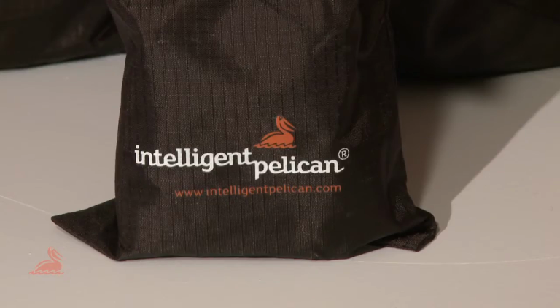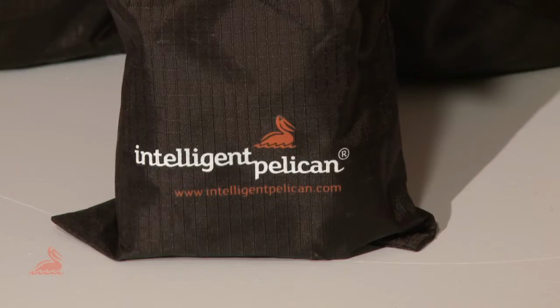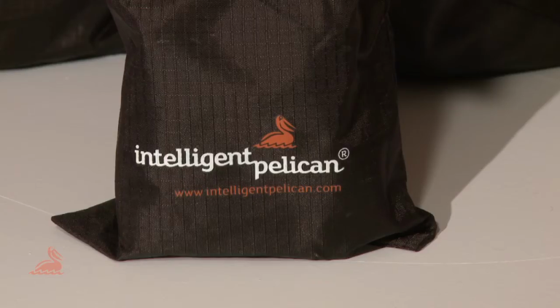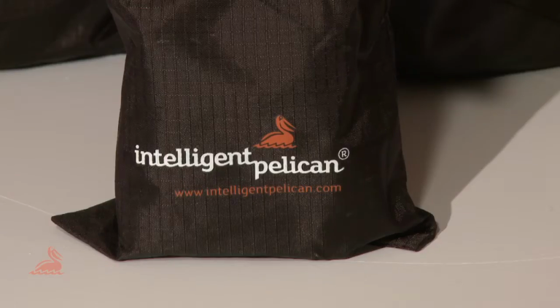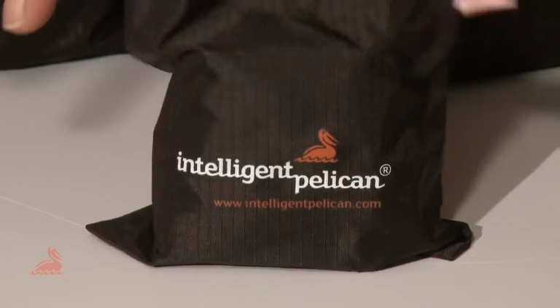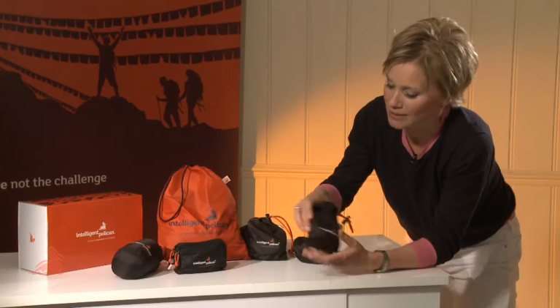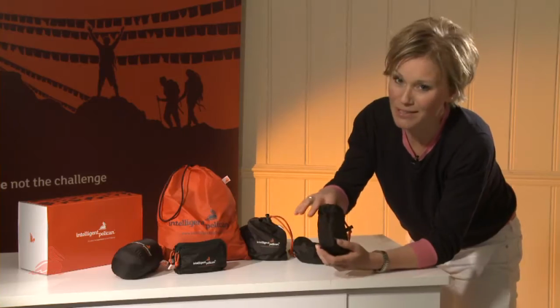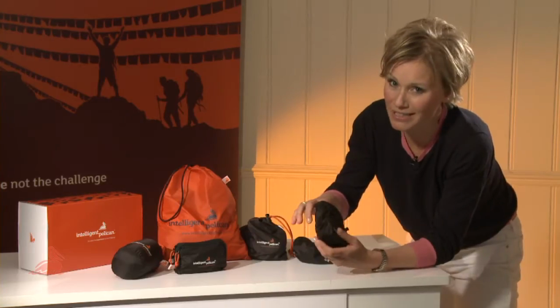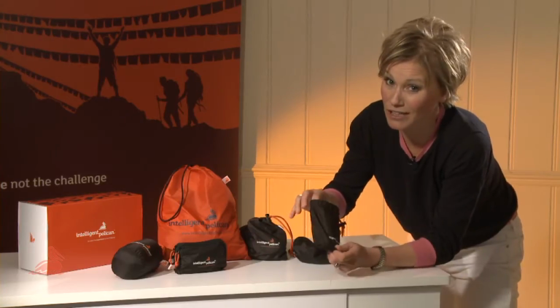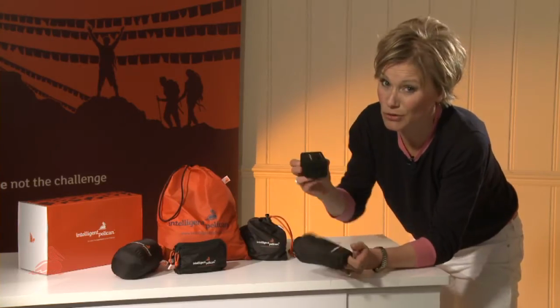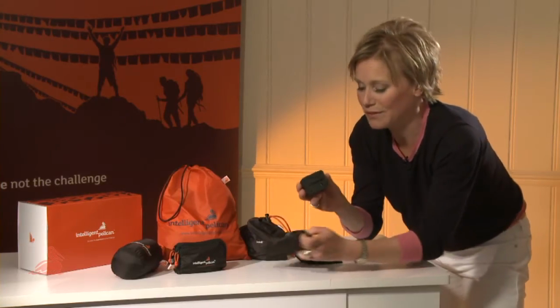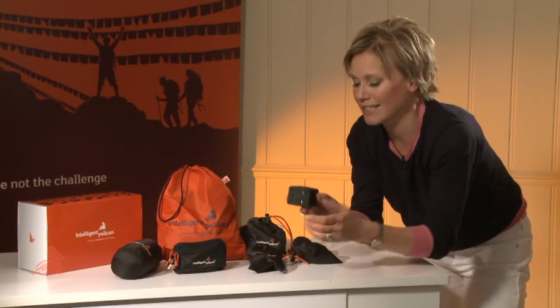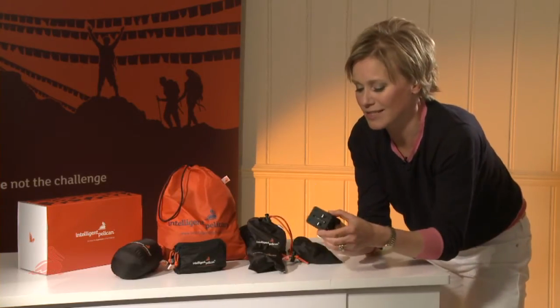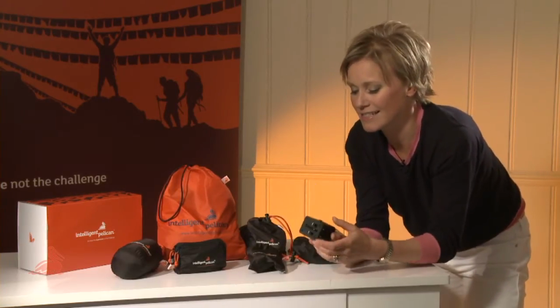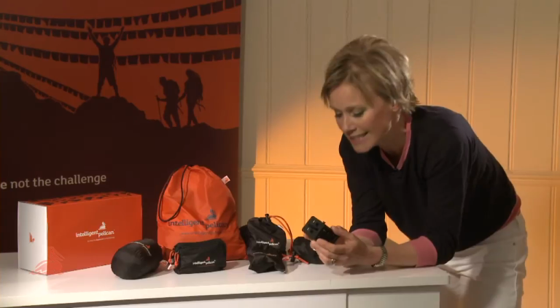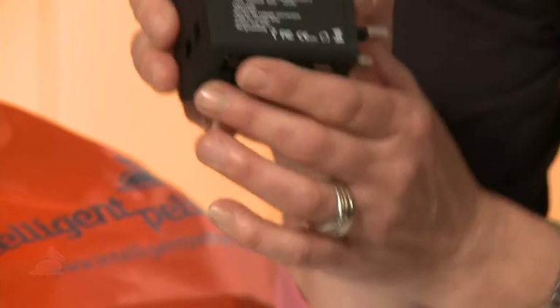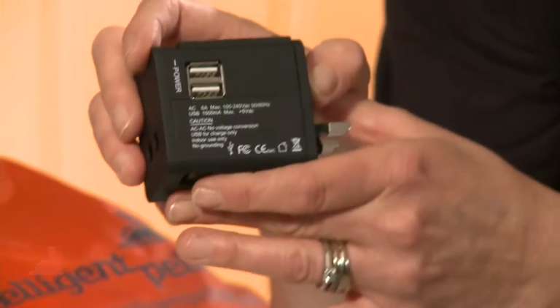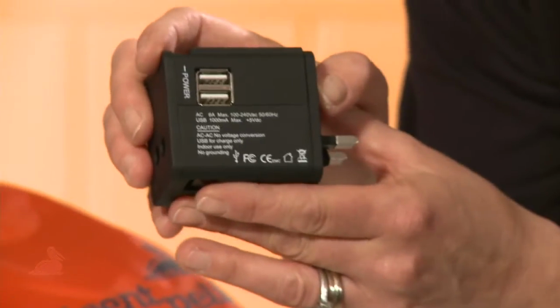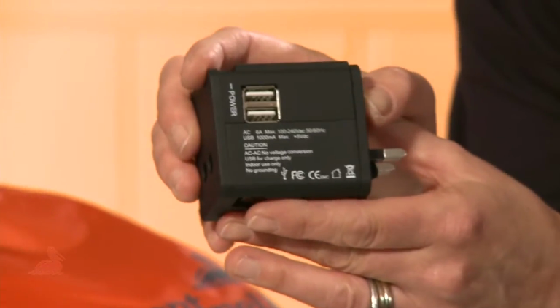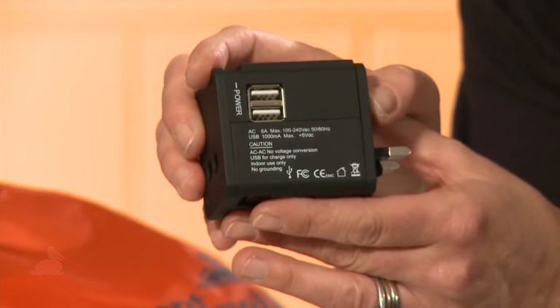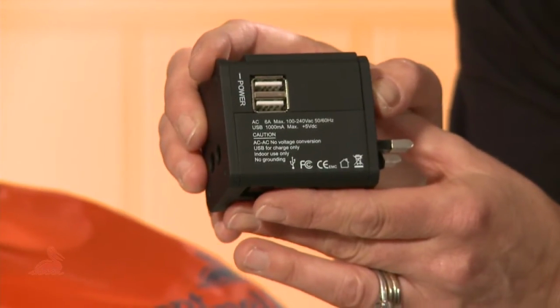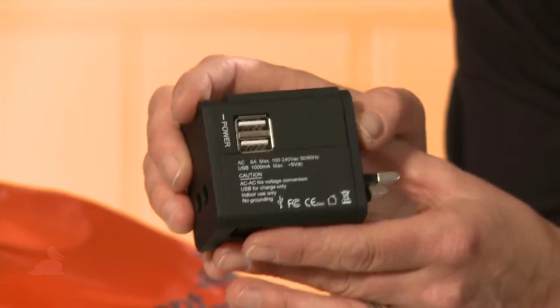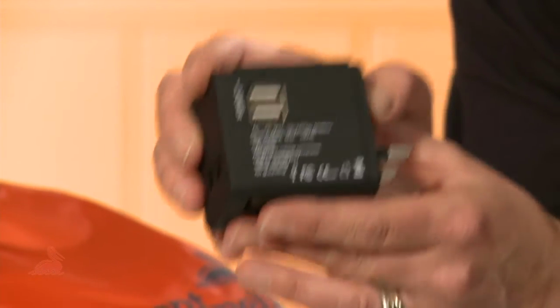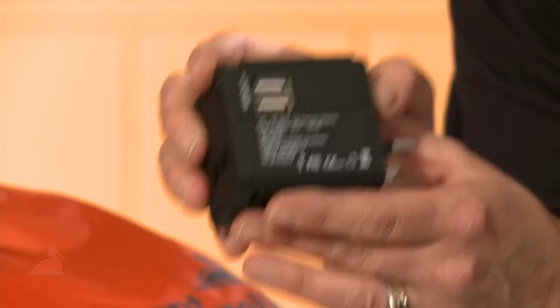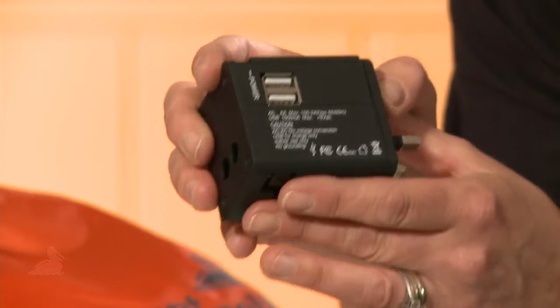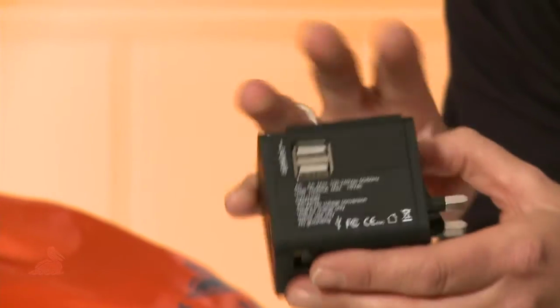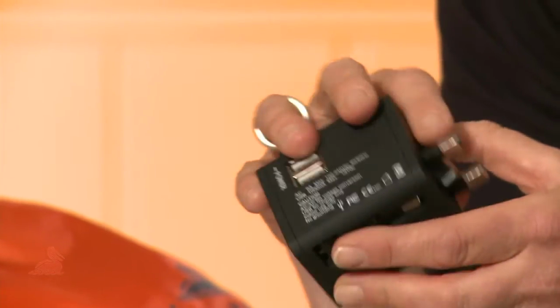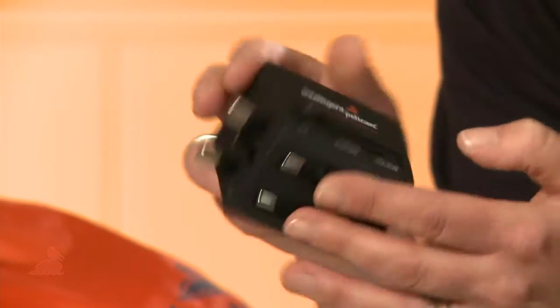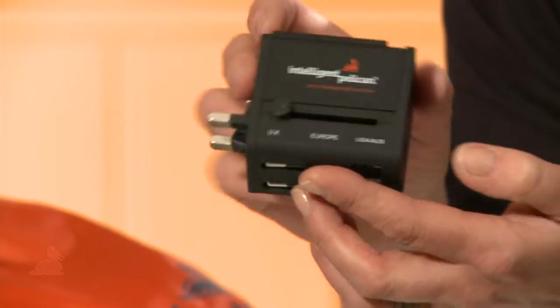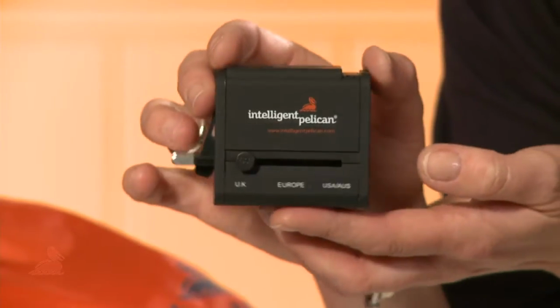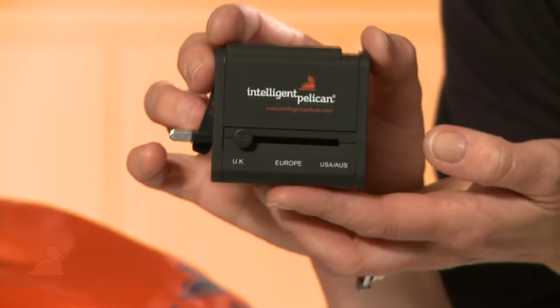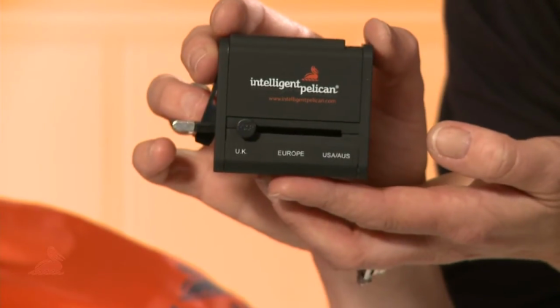The universal adapter plug can be used in over 150 countries. It's sturdy and lightweight, and with its two USB outlets there's greater charging flexibility so your gadgets will never run out of juice.